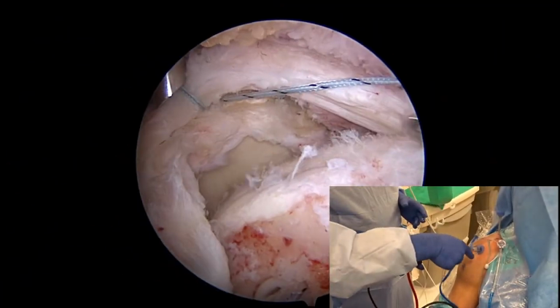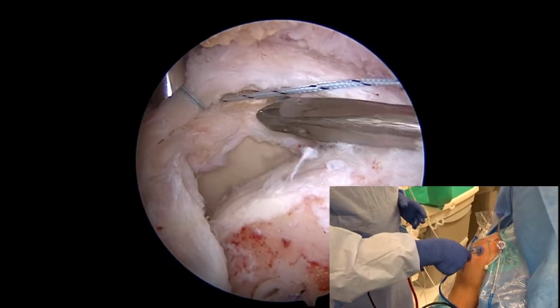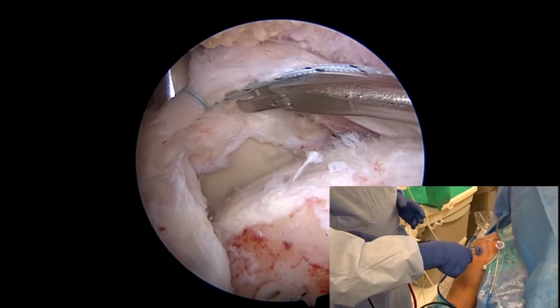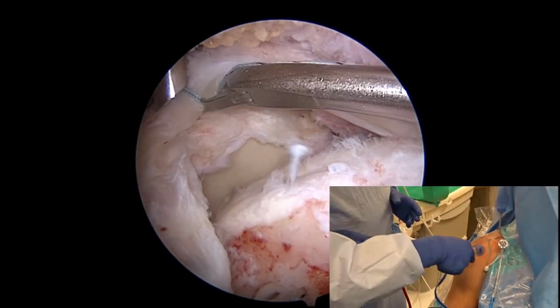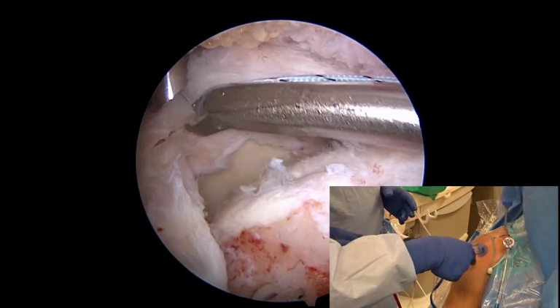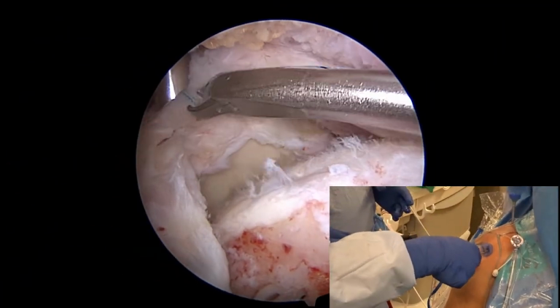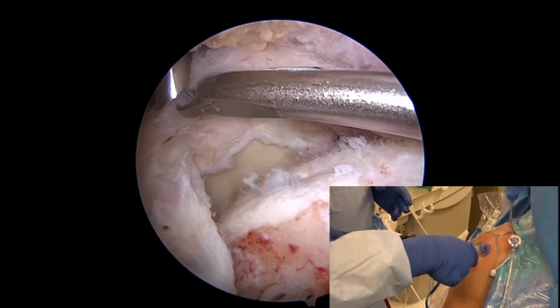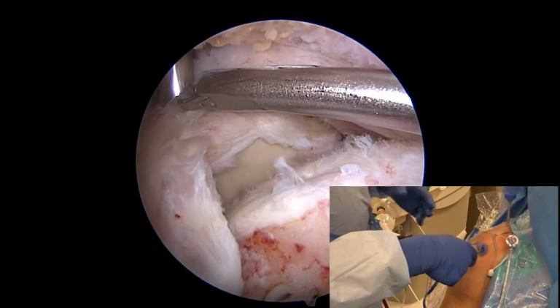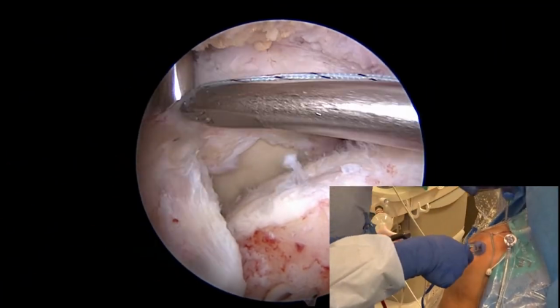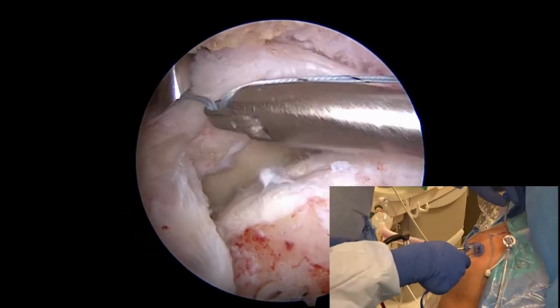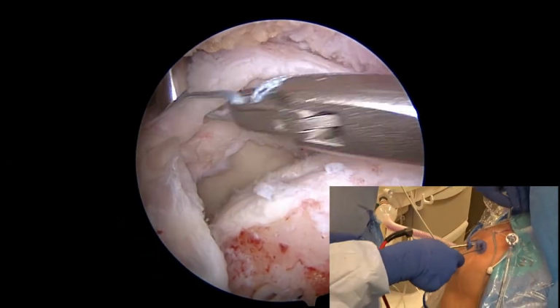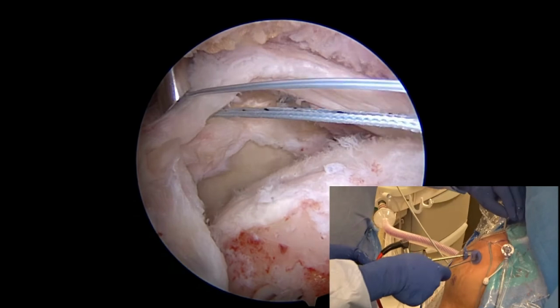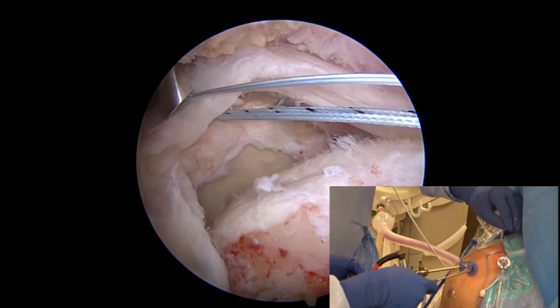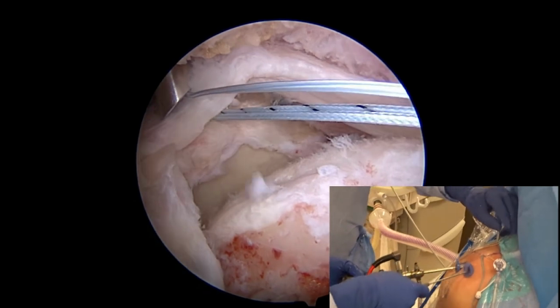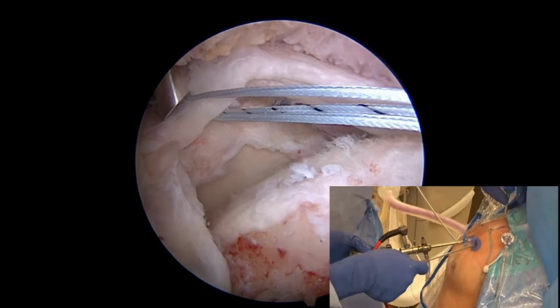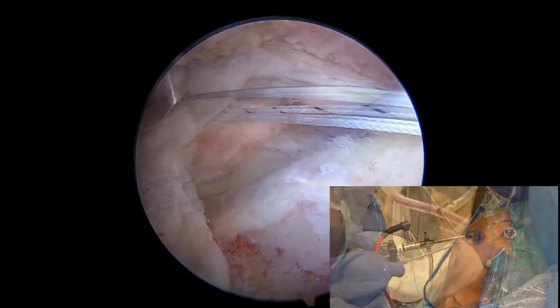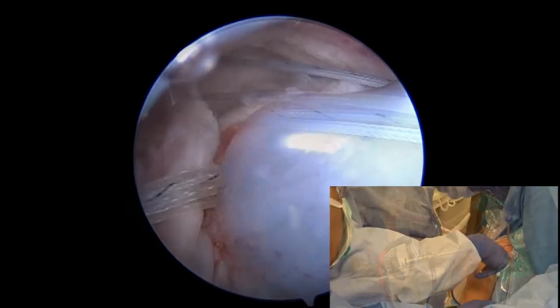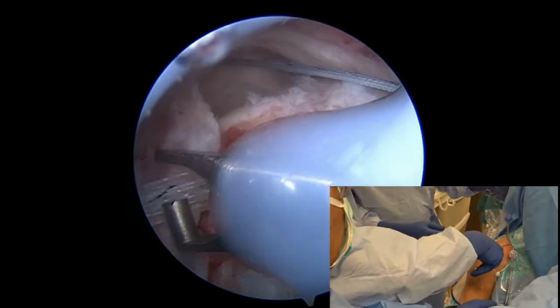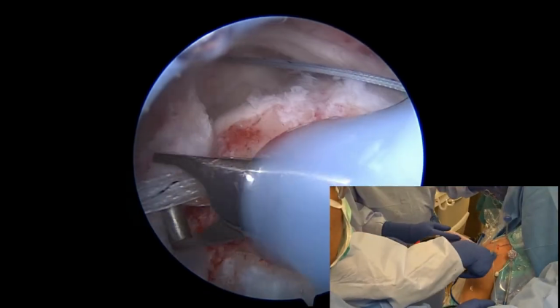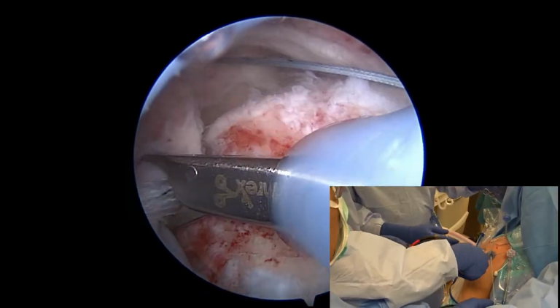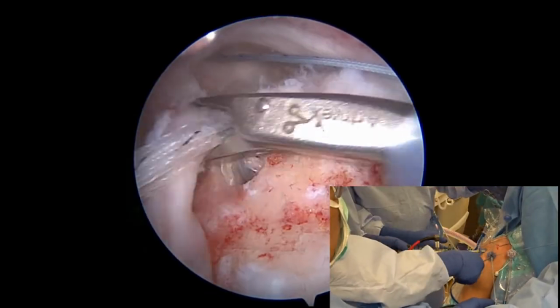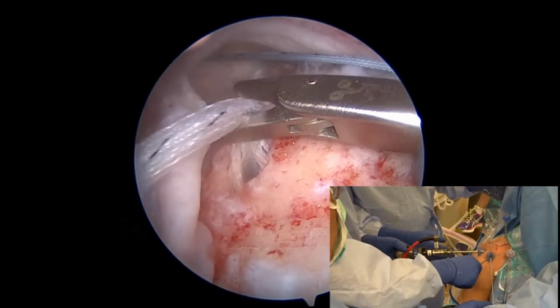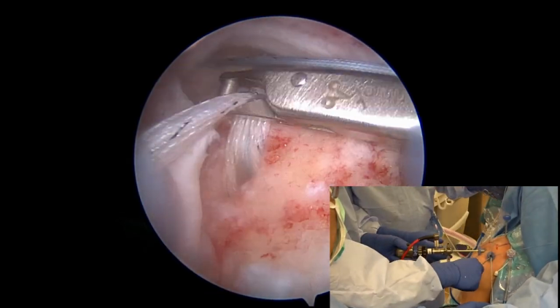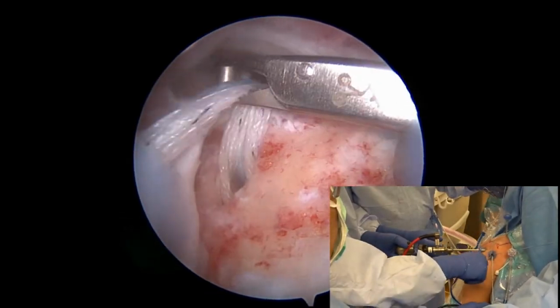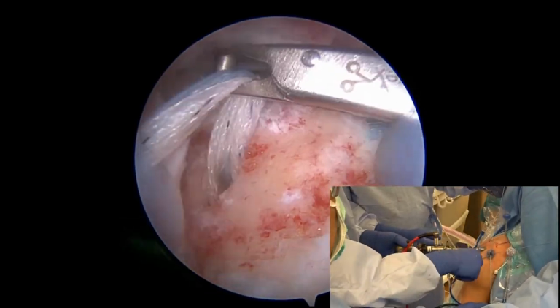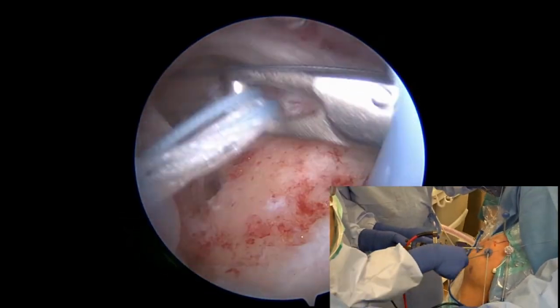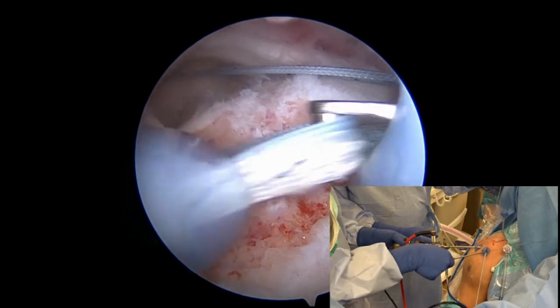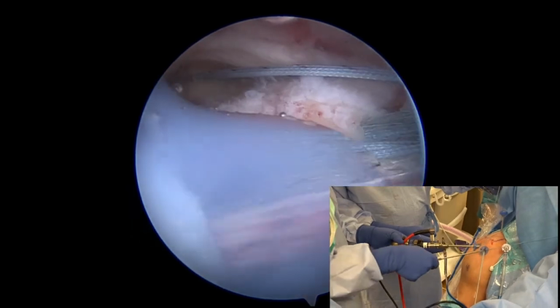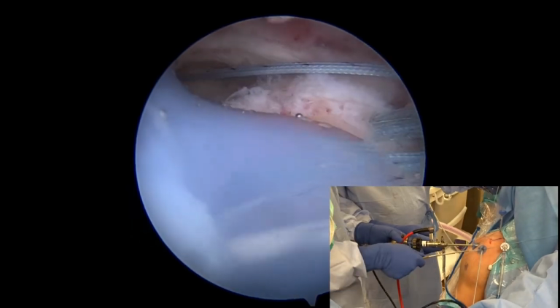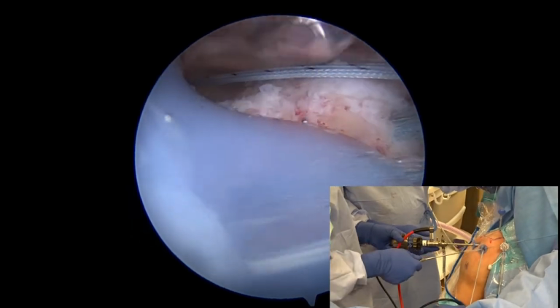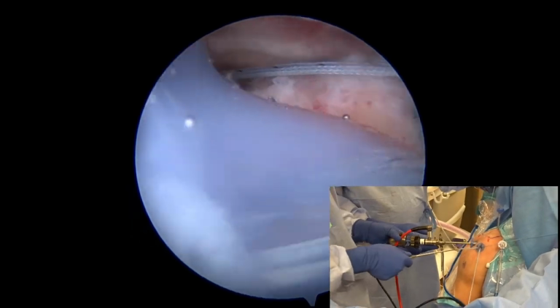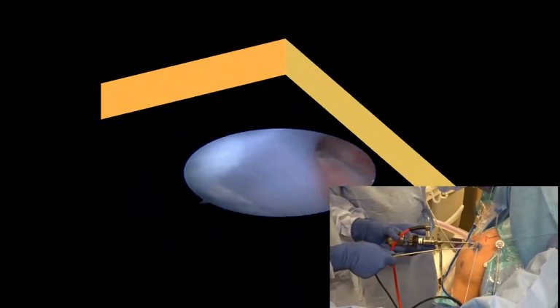The sutures are then brought out the passport cannula, one anchor set at a time. We recommend keeping the sutures separated into quadrants and applying tension to the suture limbs to decrease the chance of tangling the sutures.